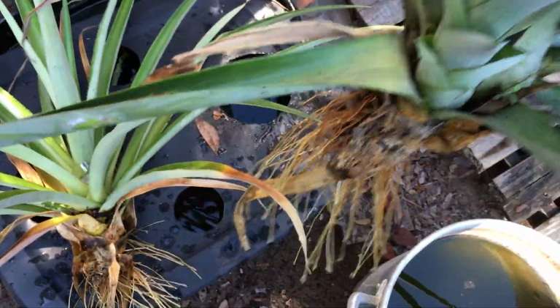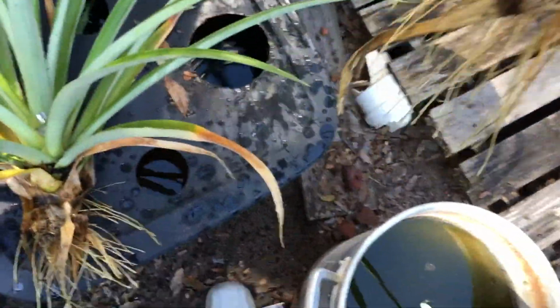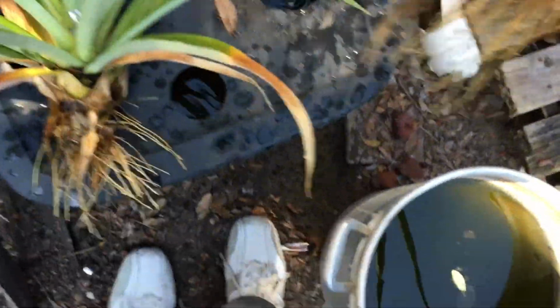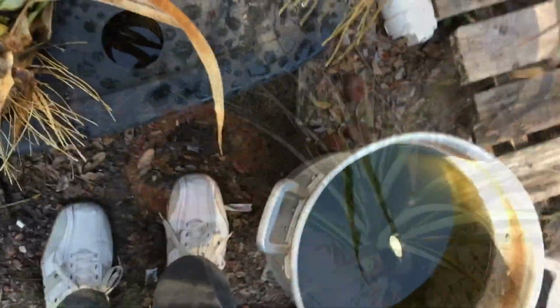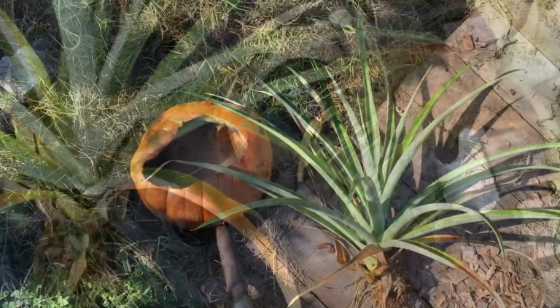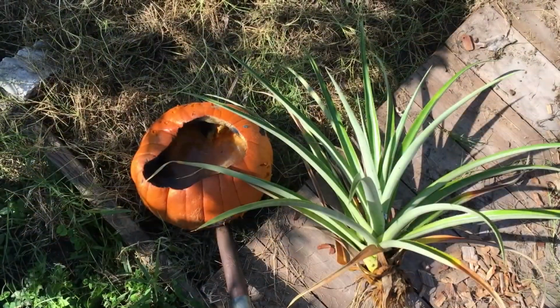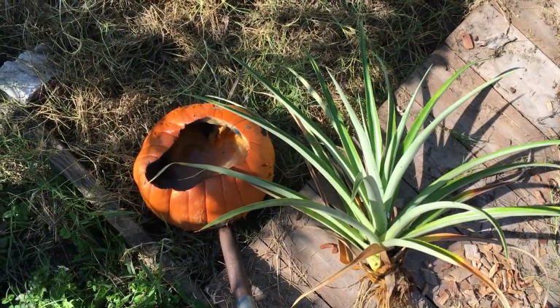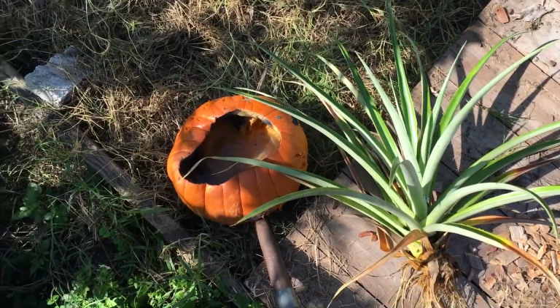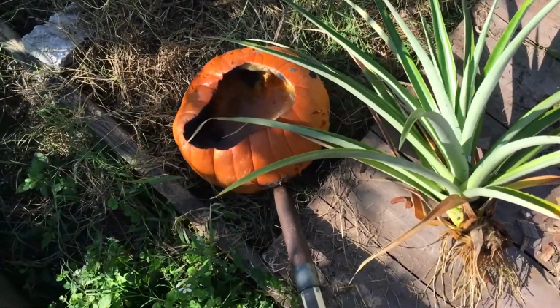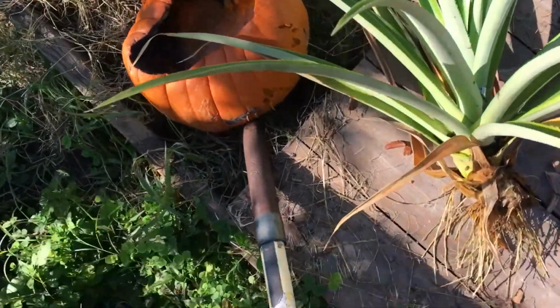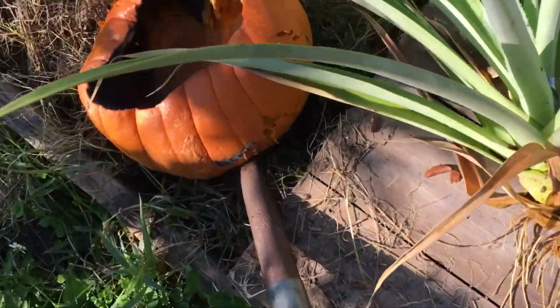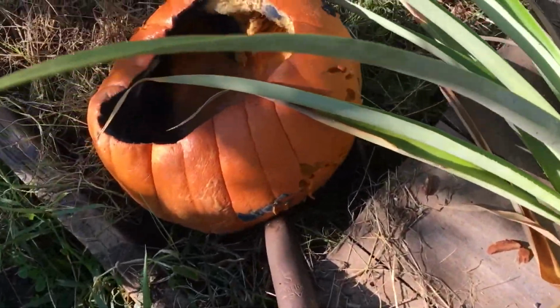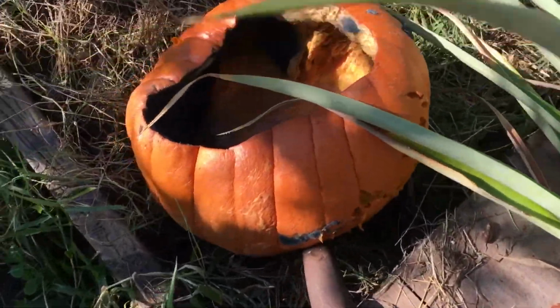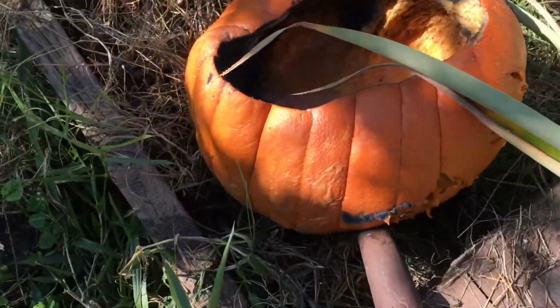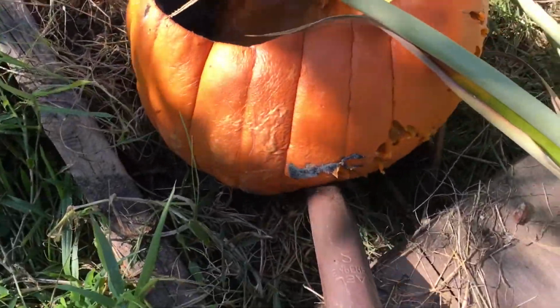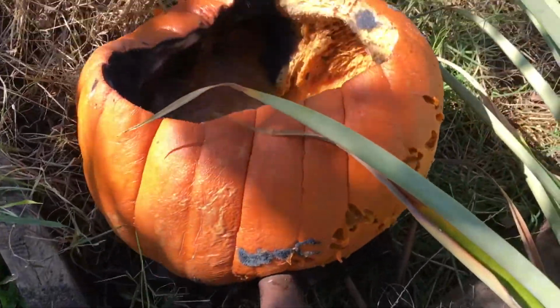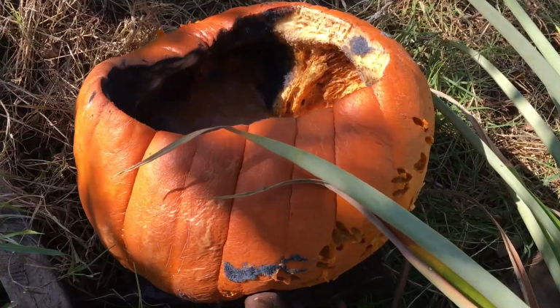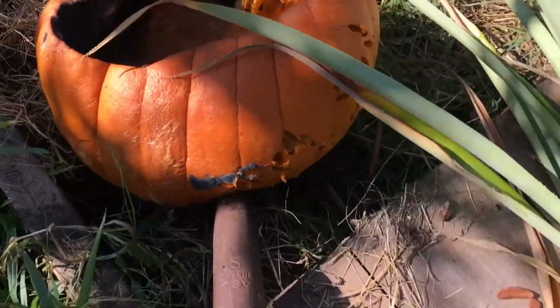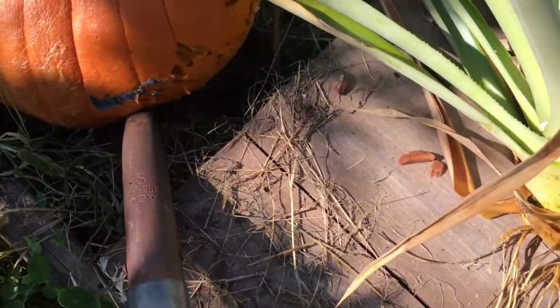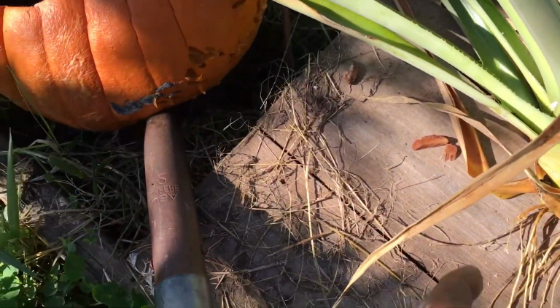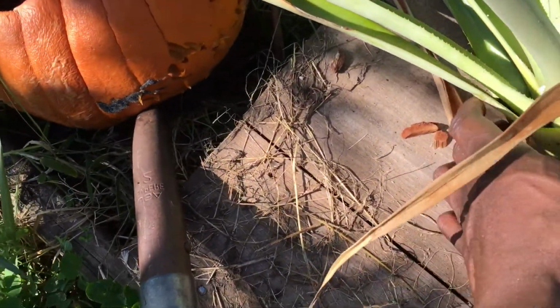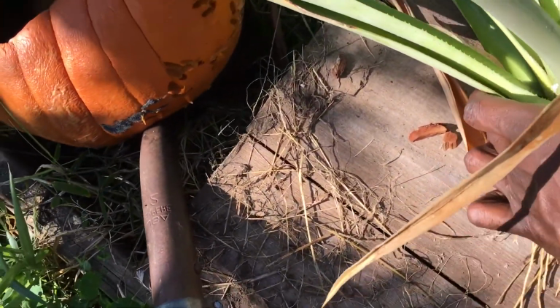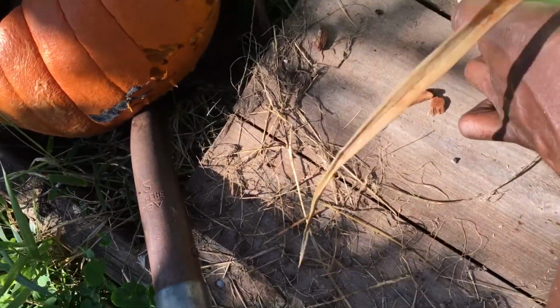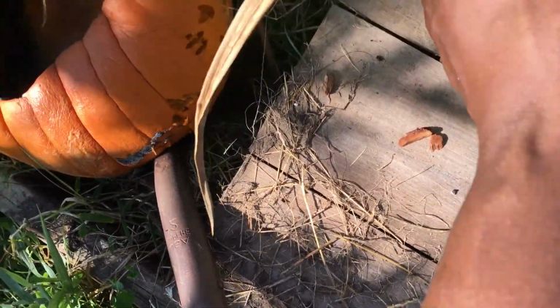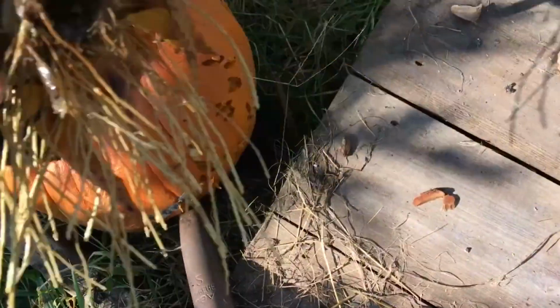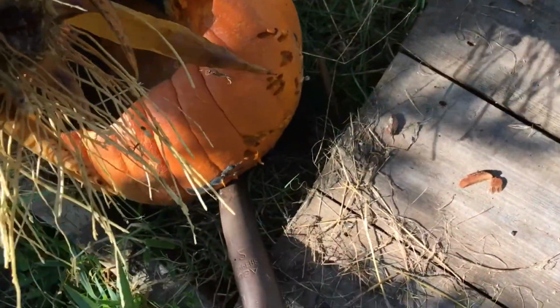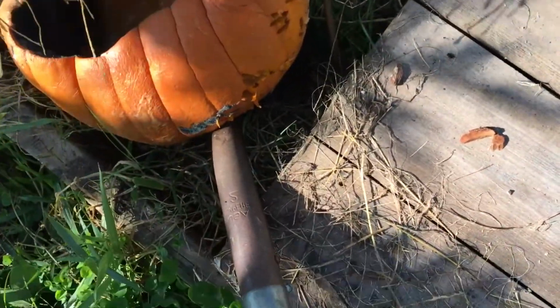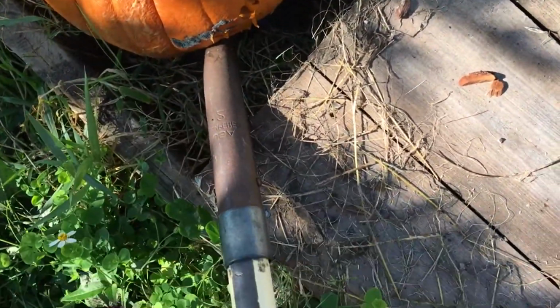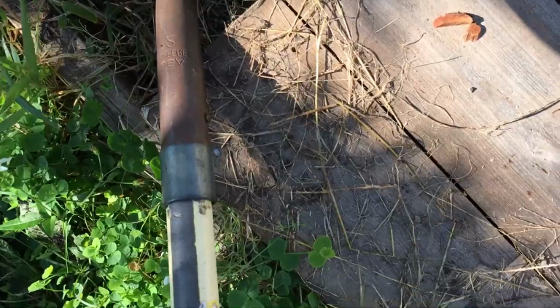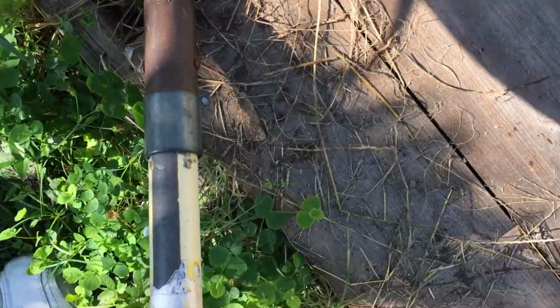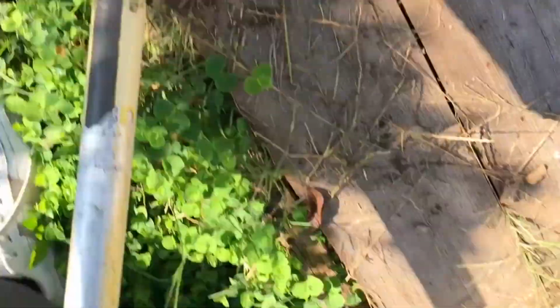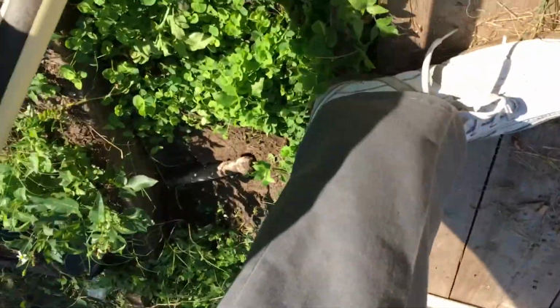So I'll show you what we're going to do with this in a second. Better use for these pumpkins — what we're going to do is just take our pineapple and stick them in there.